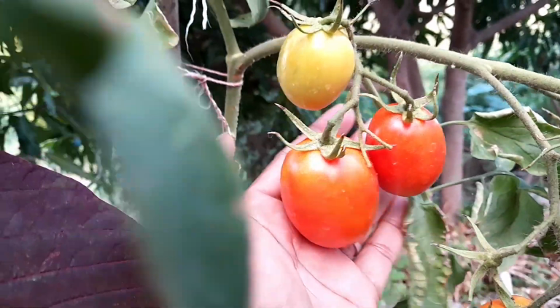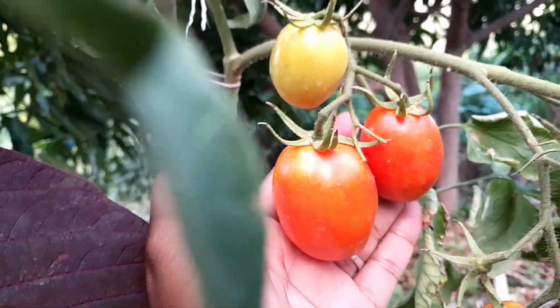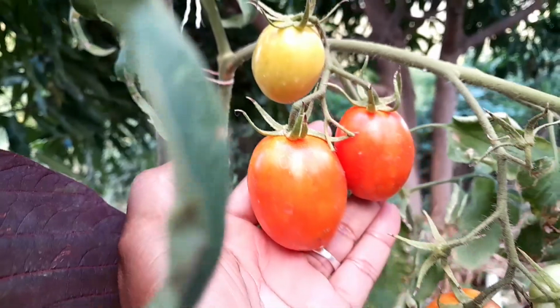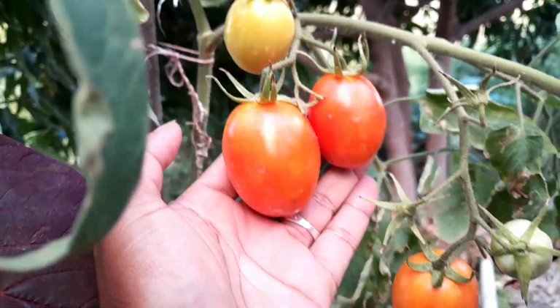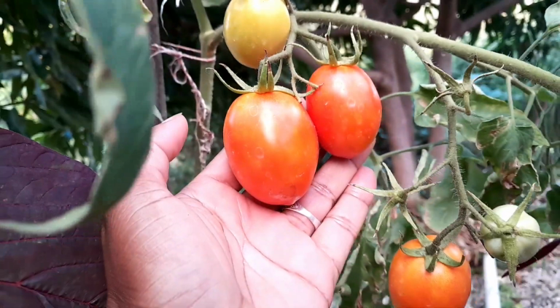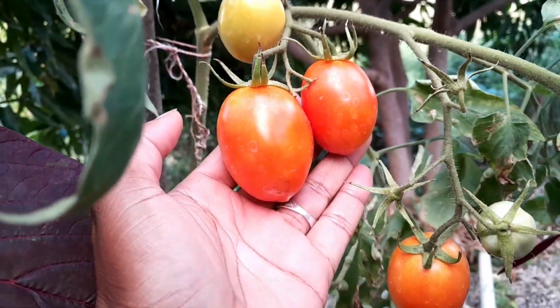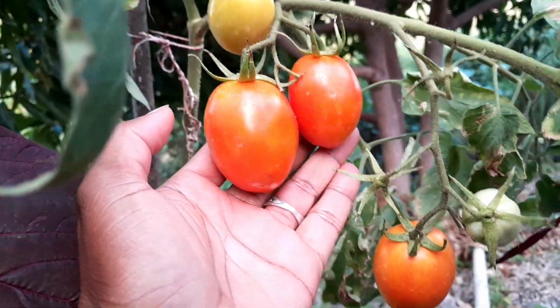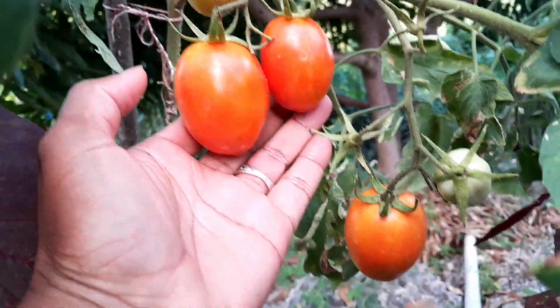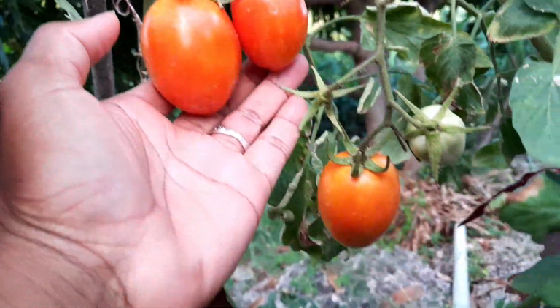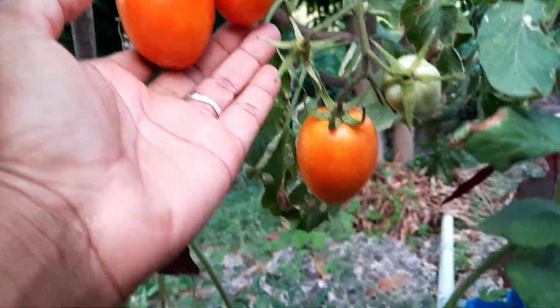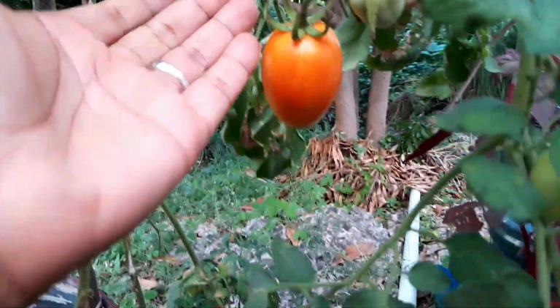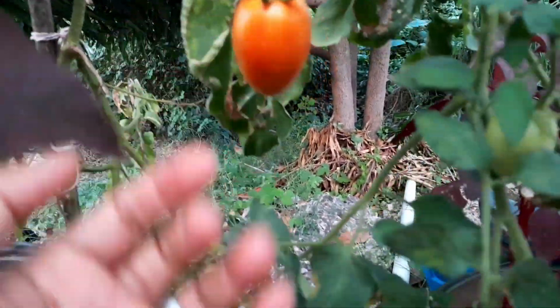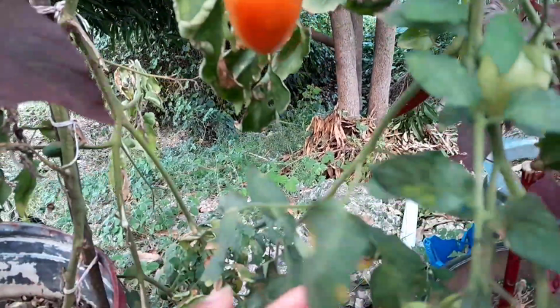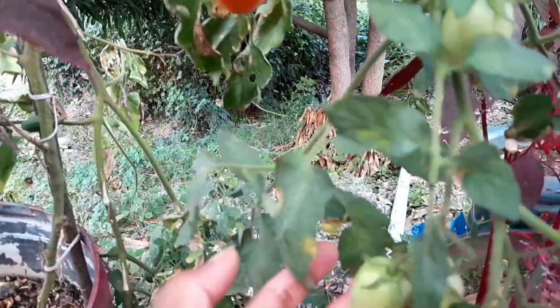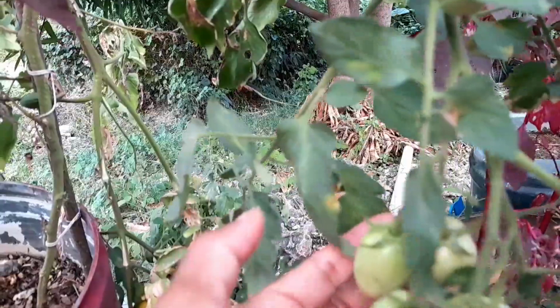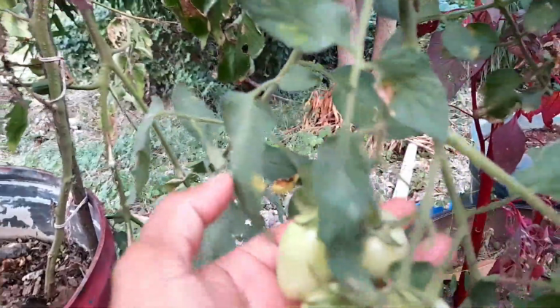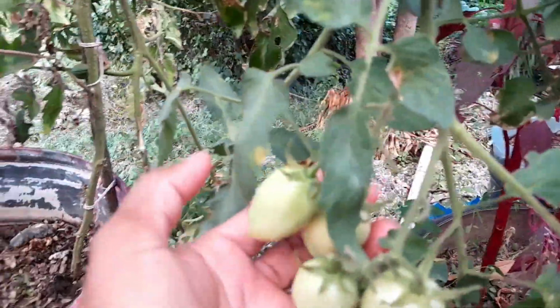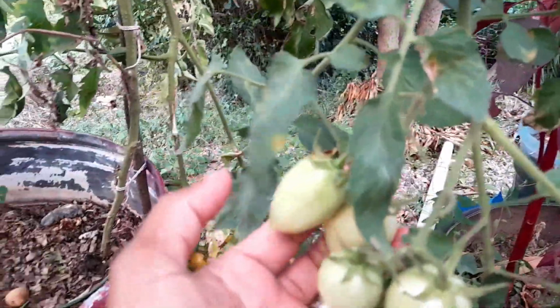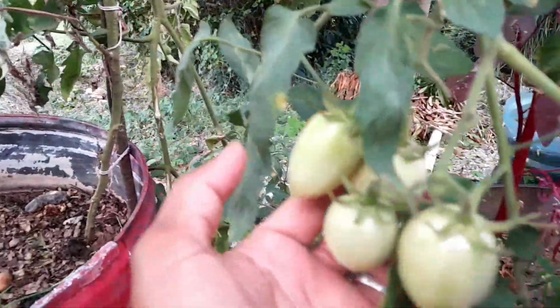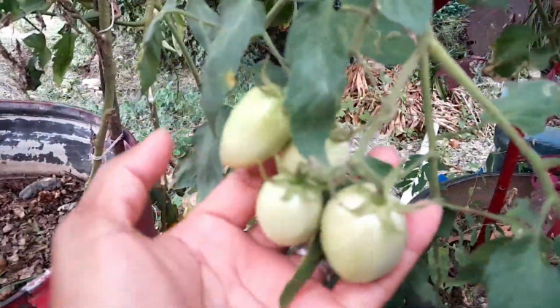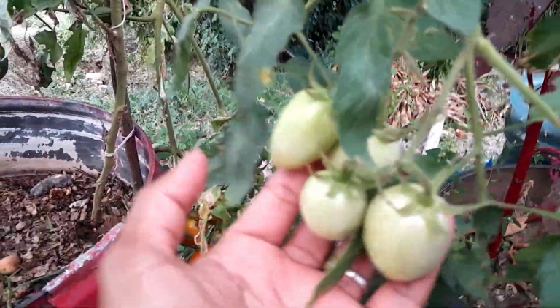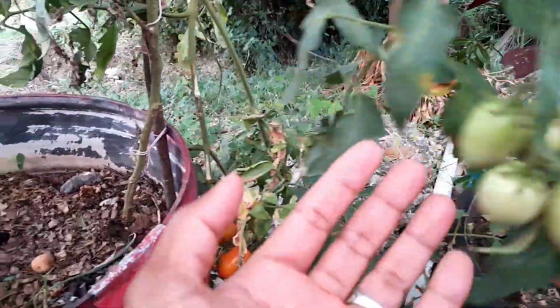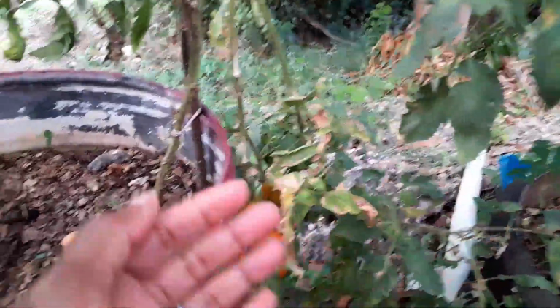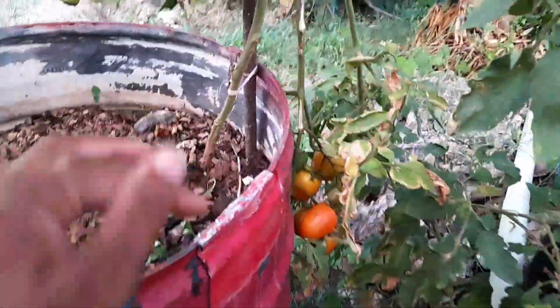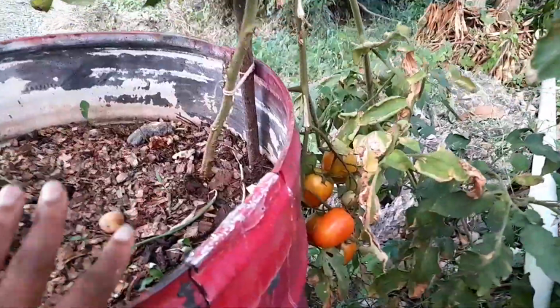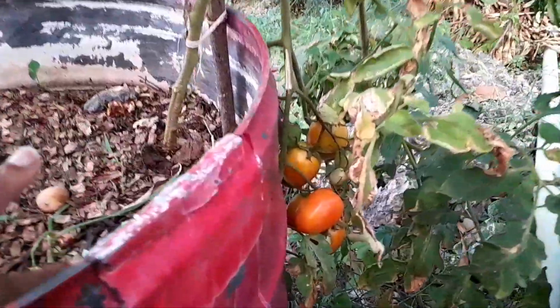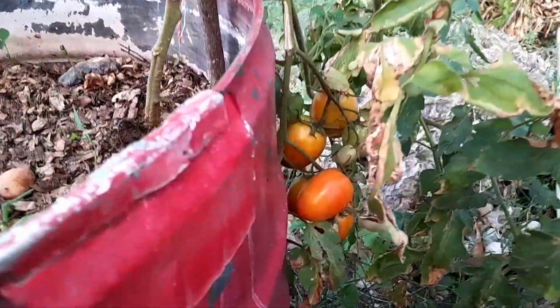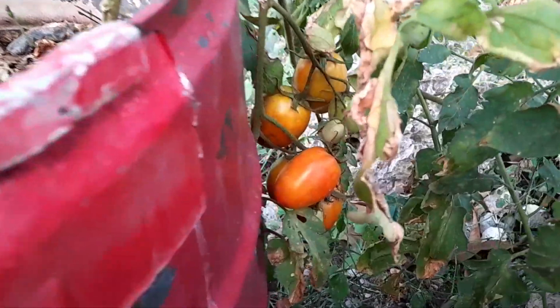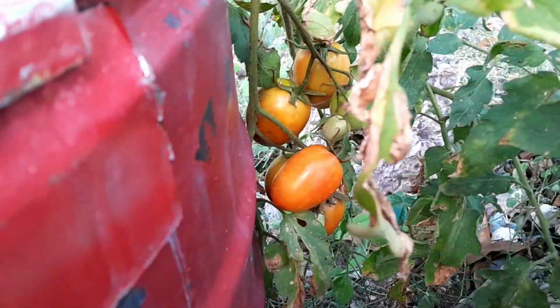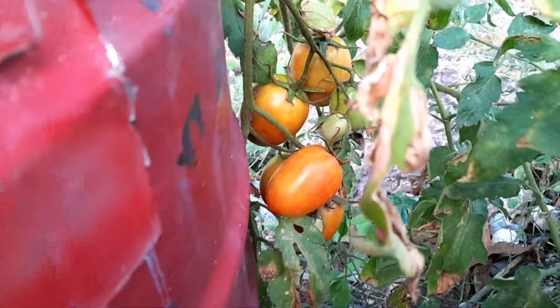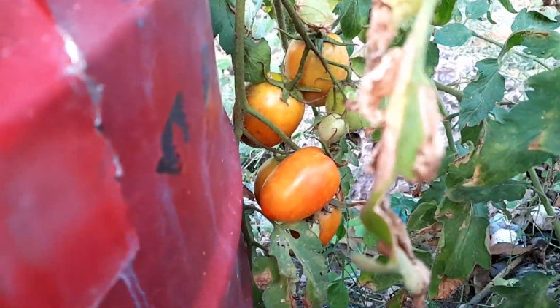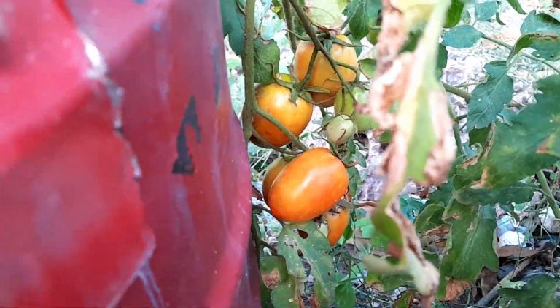Hi my friends, welcome to my channel, welcome to Farming on the Rocks. How are you doing? I'm going to do a little bit of transplanting, so as always I'm going to share that with you.